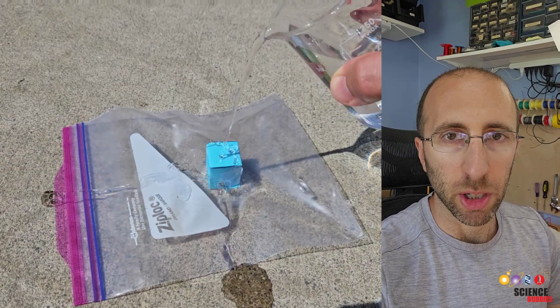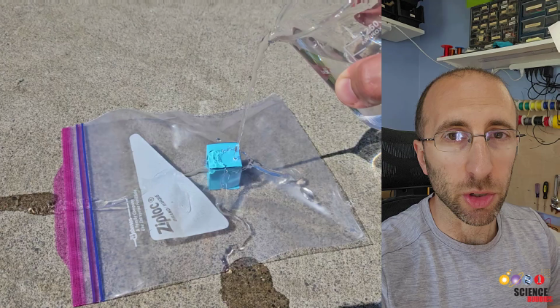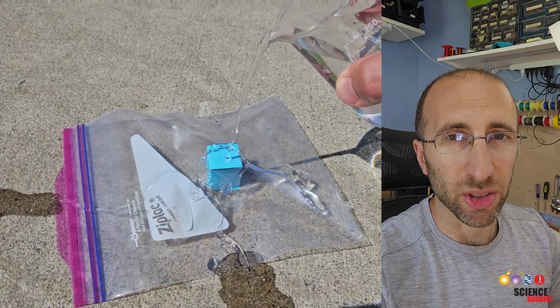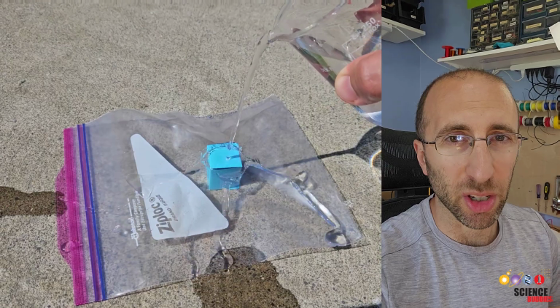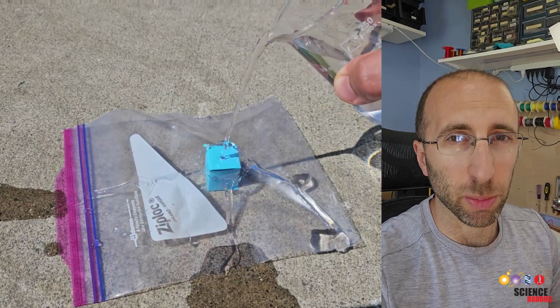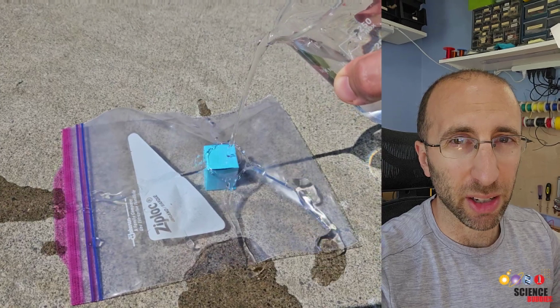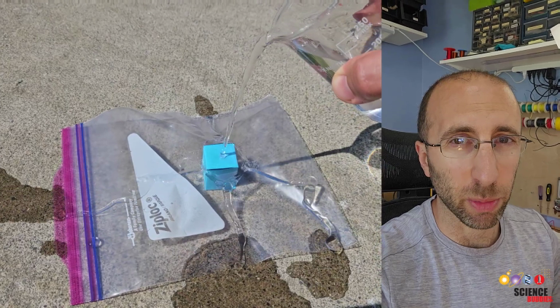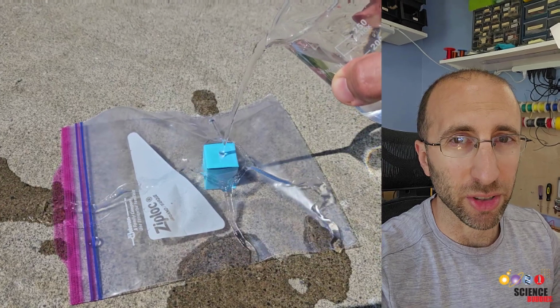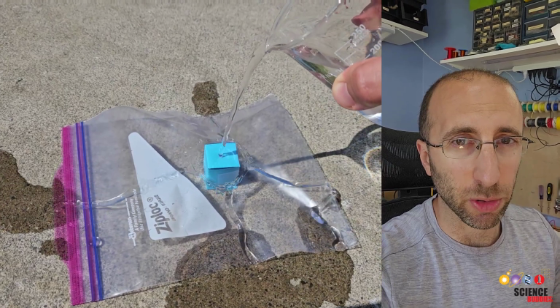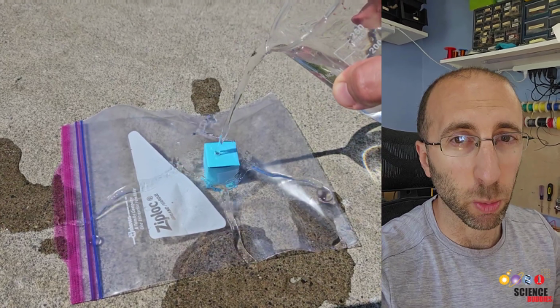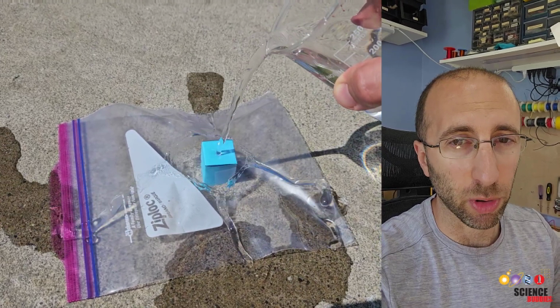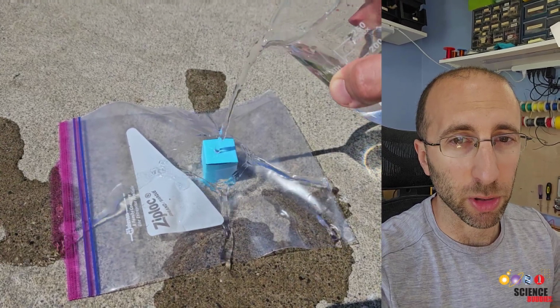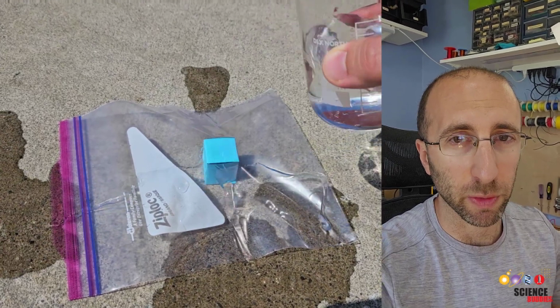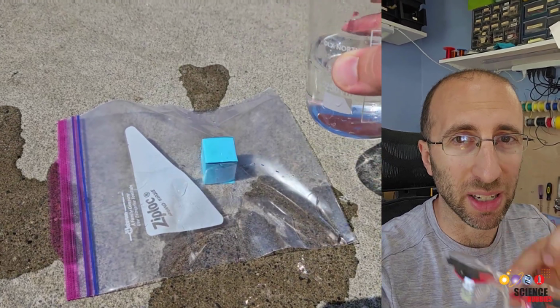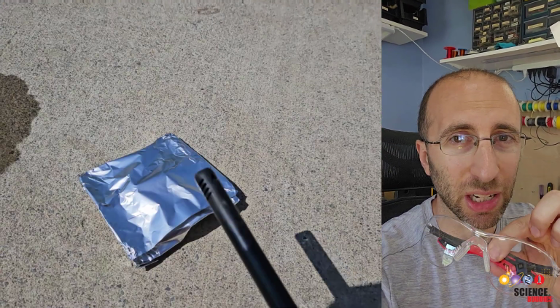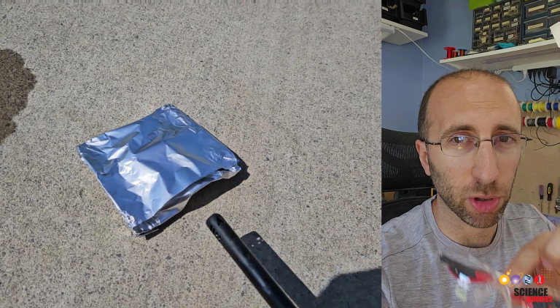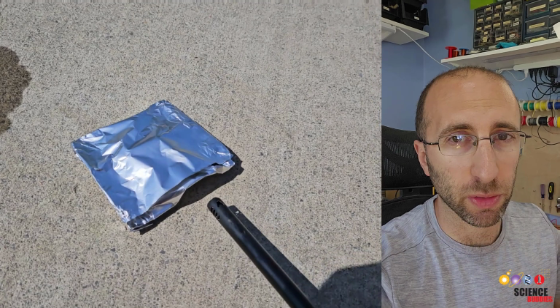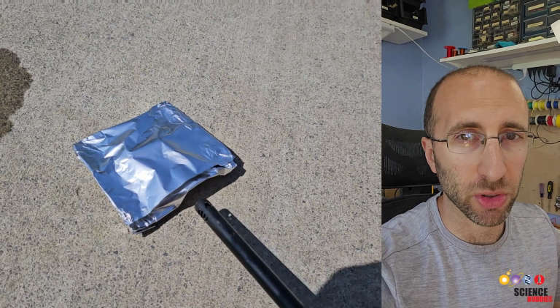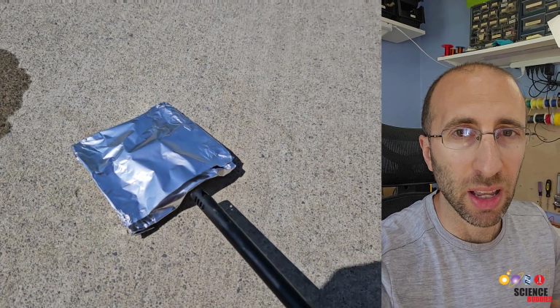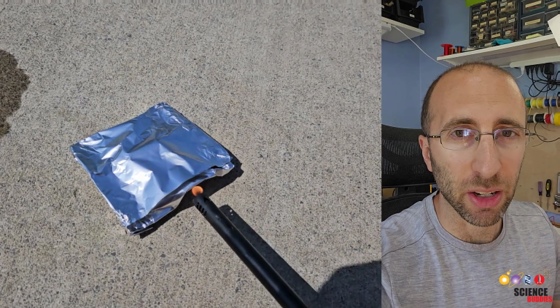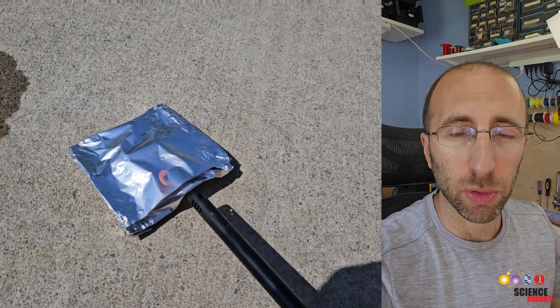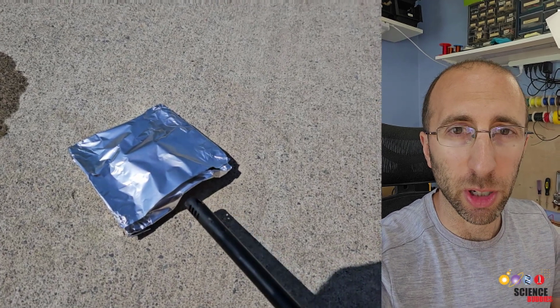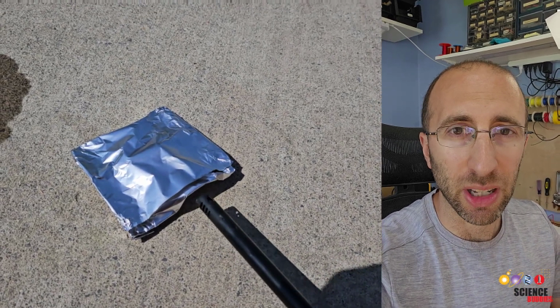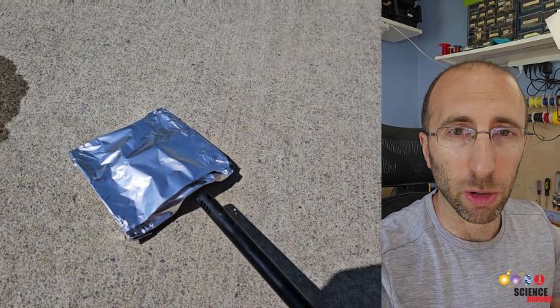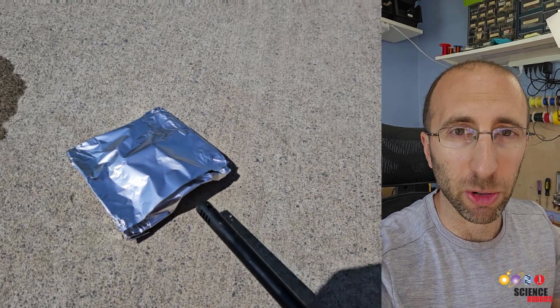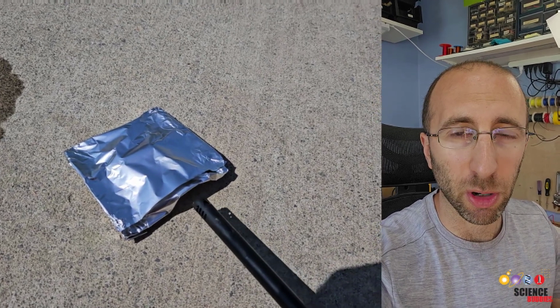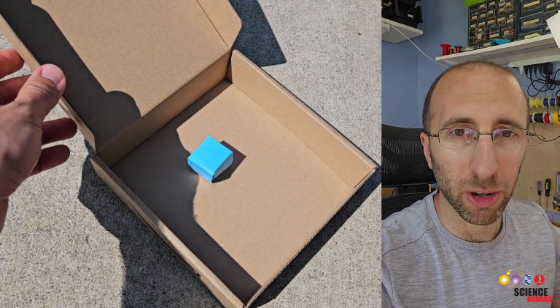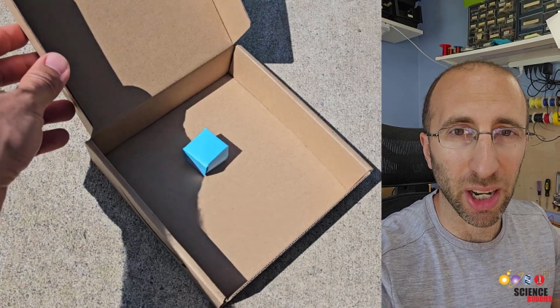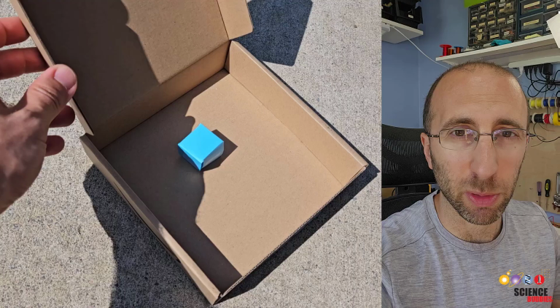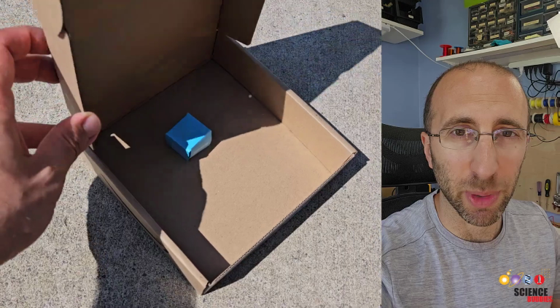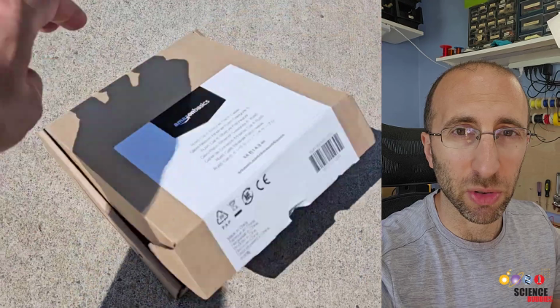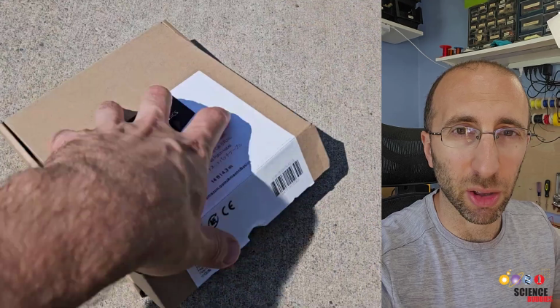You can try to design something to protect them from the various hazards, with proper adult supervision and safety precautions of course, and you'll probably notice that certain materials are better at protecting from some hazards than others.